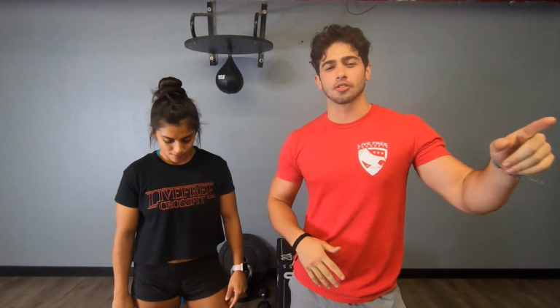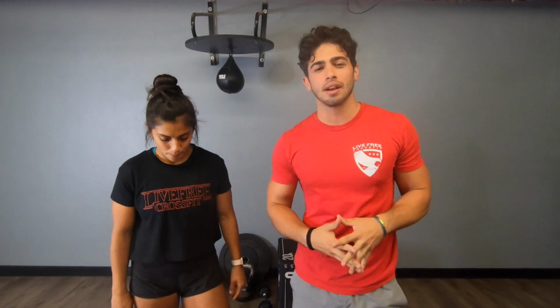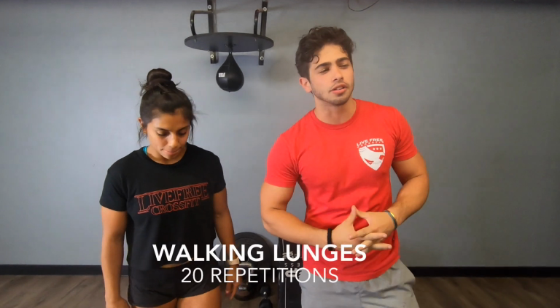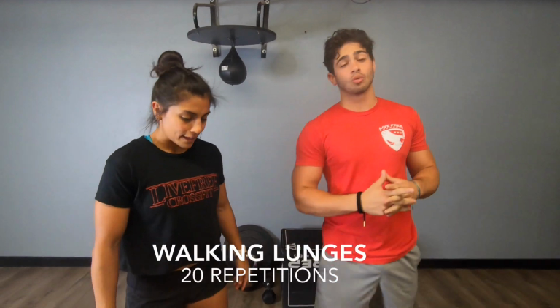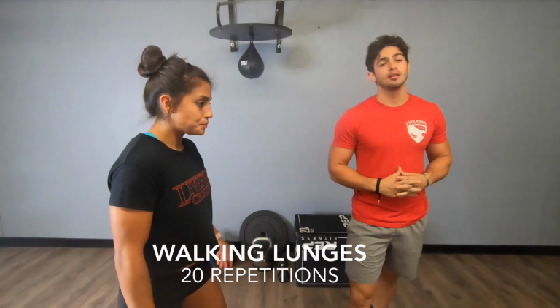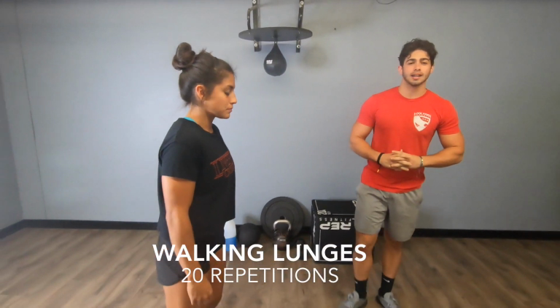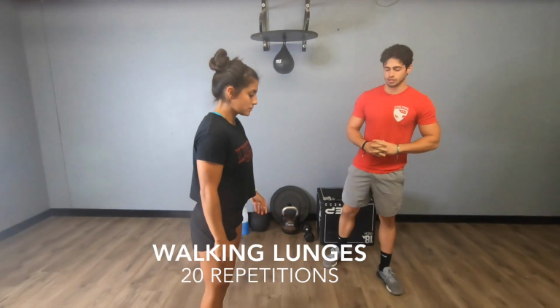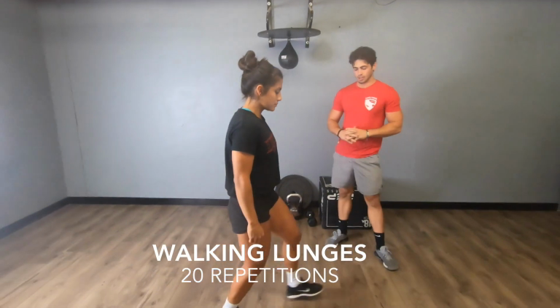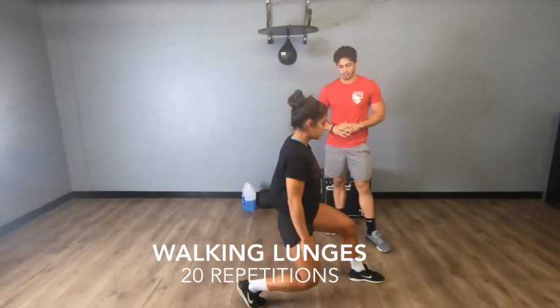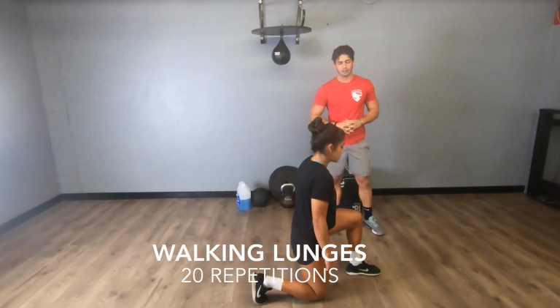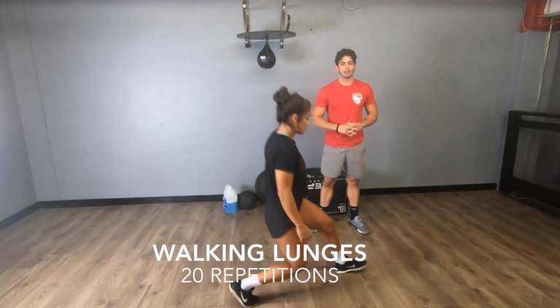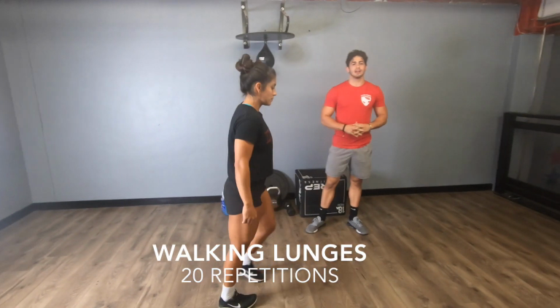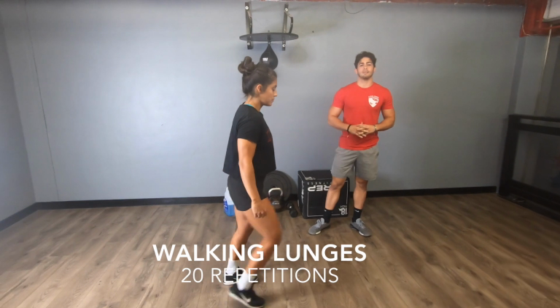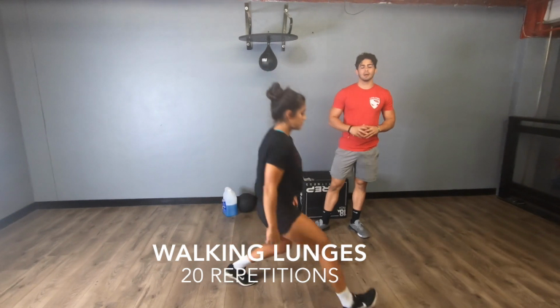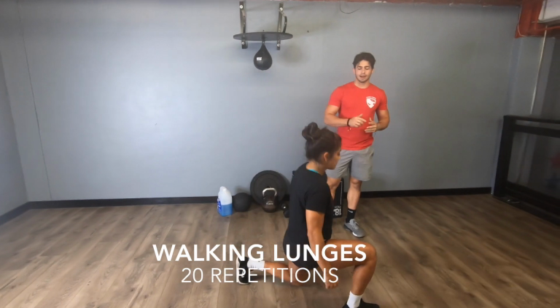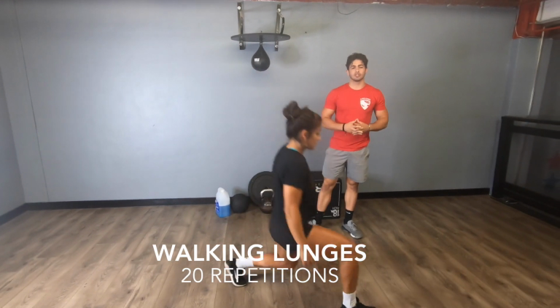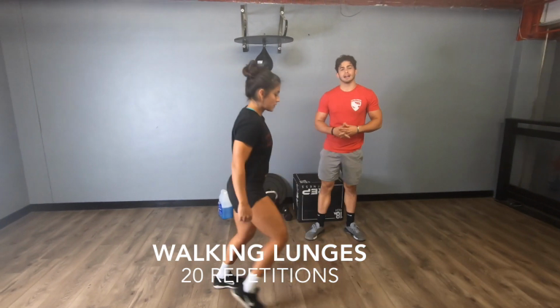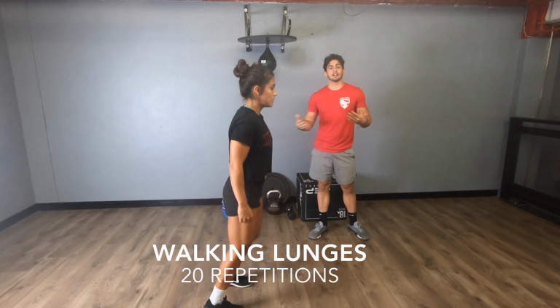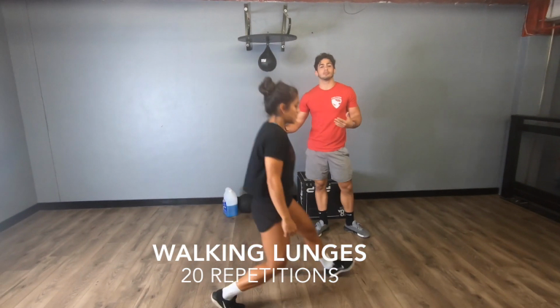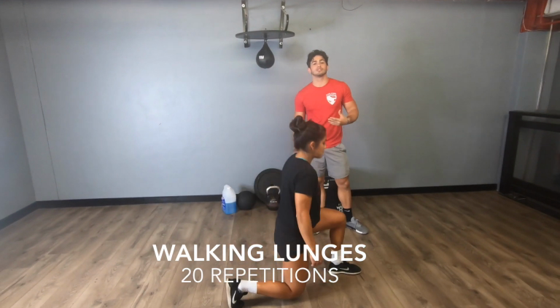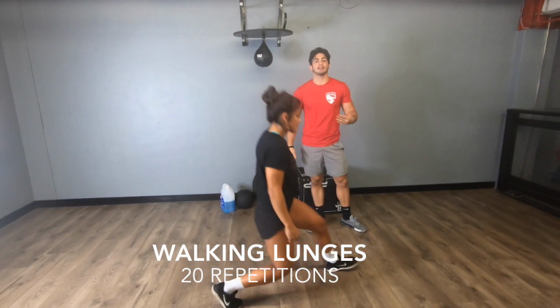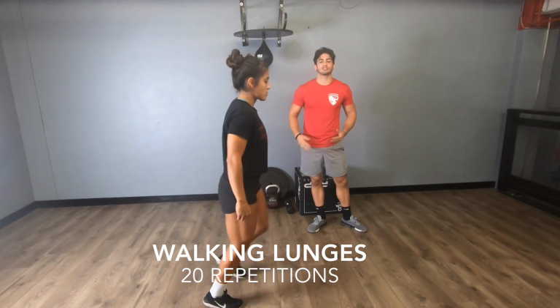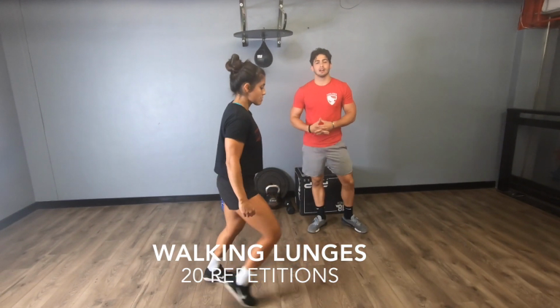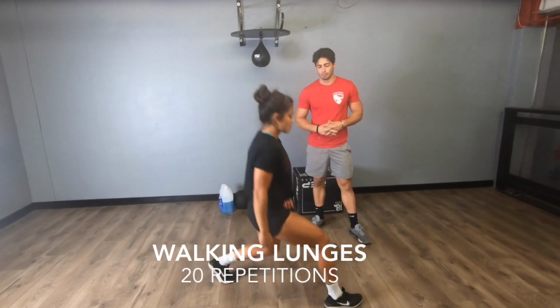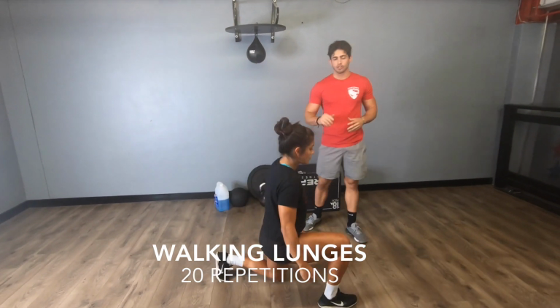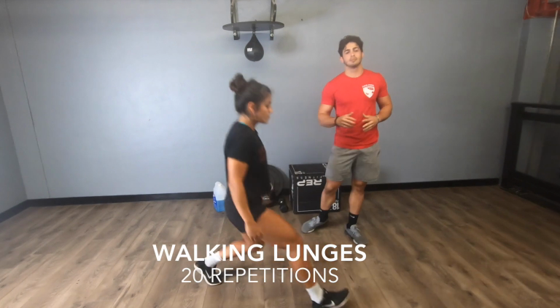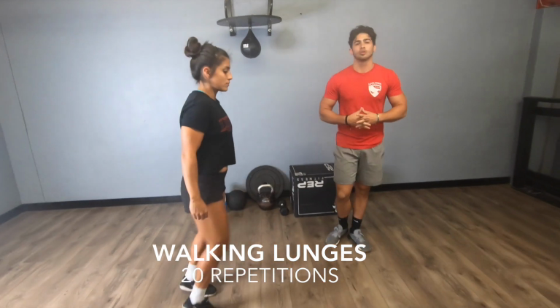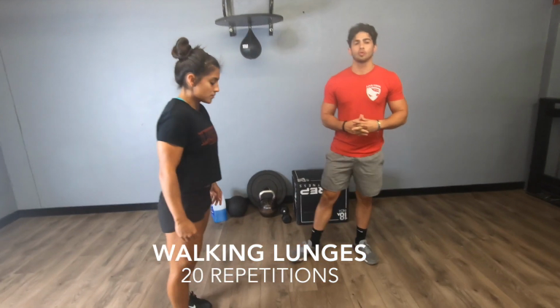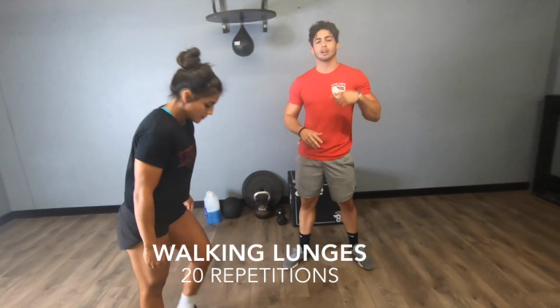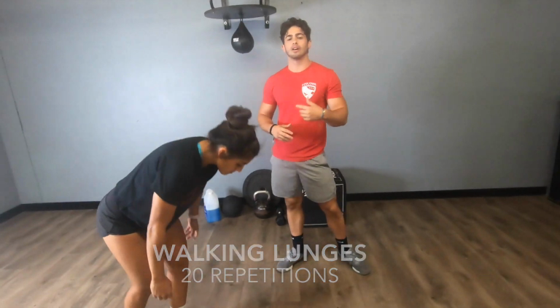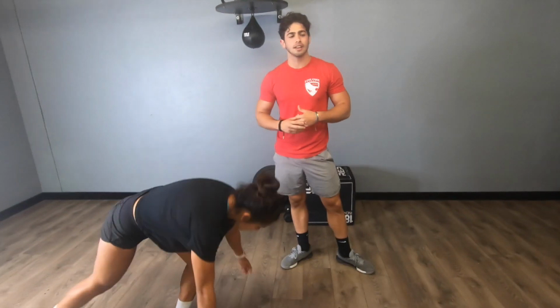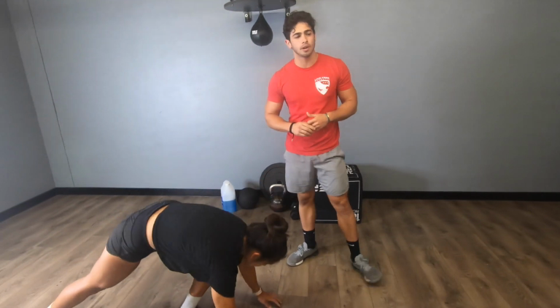Your first movement is going to be 20 walking lunges. You guys are going to go down into one knee, come back up, and then switch sides. You're going to be able to do 10 on each leg. Once you guys complete a total of 20, you're going to move on to your next movement.